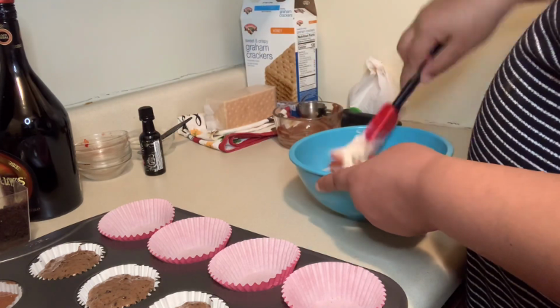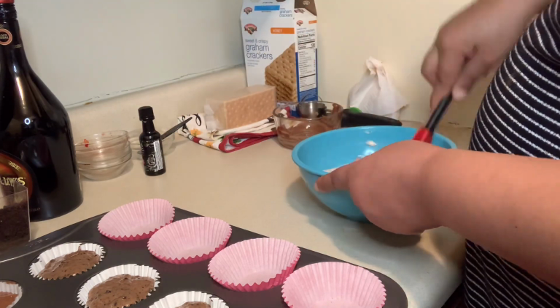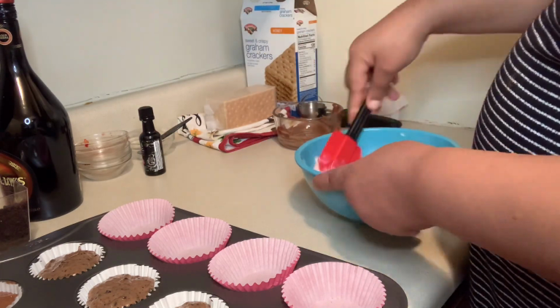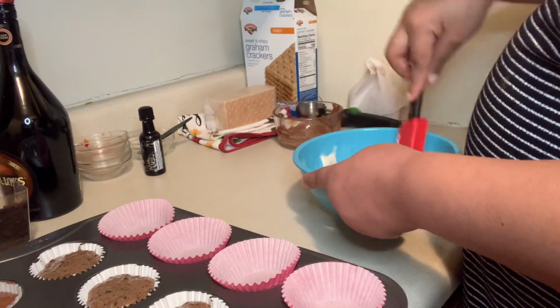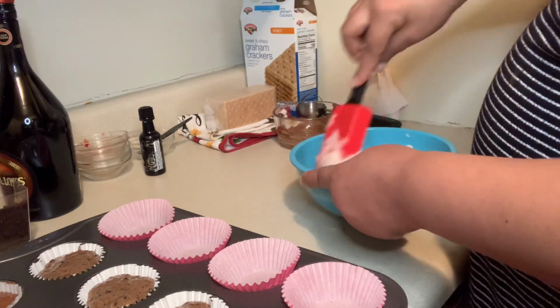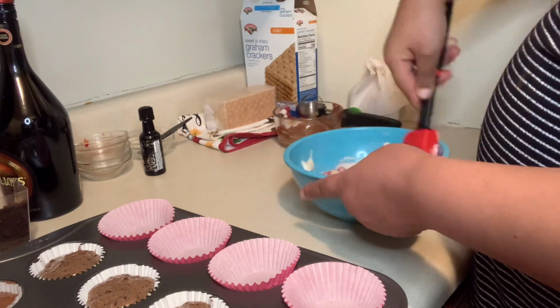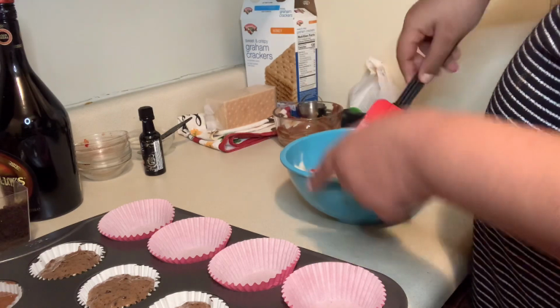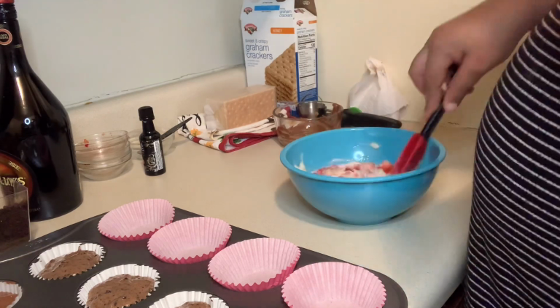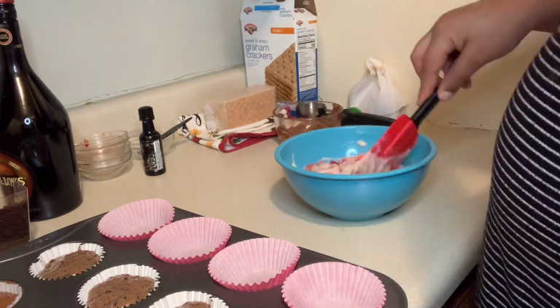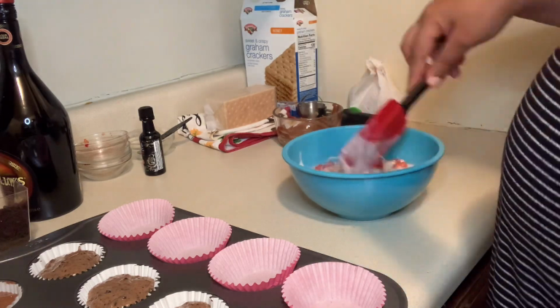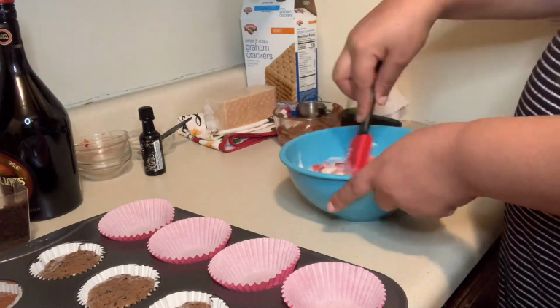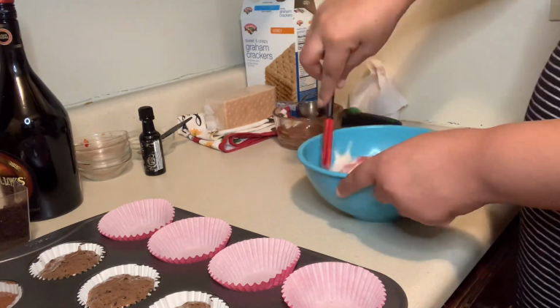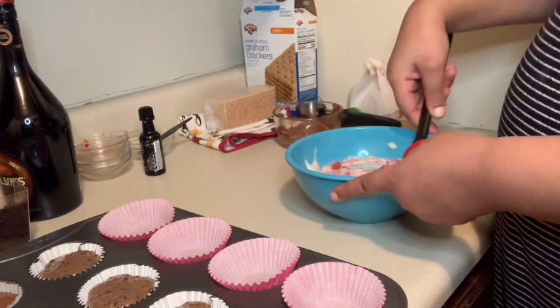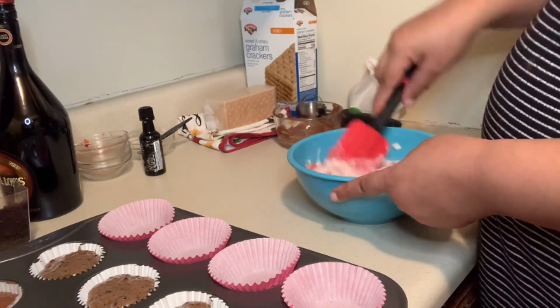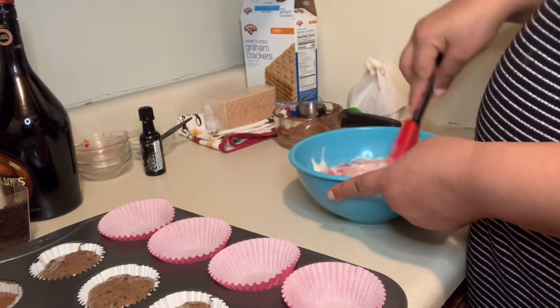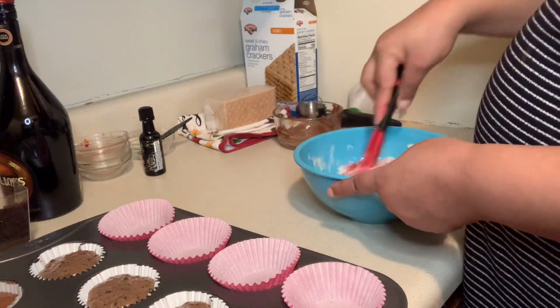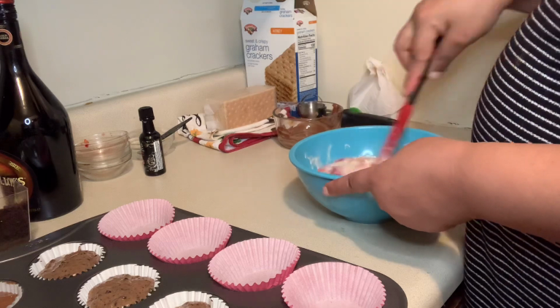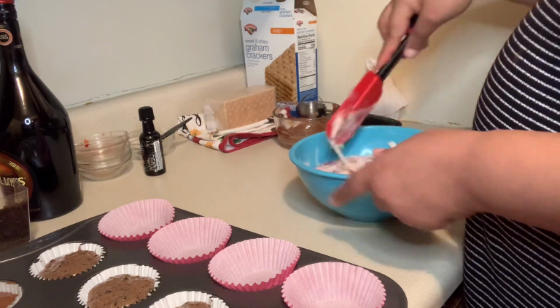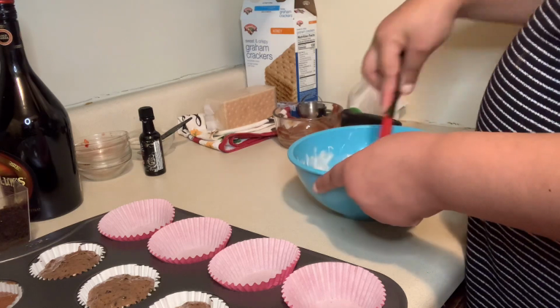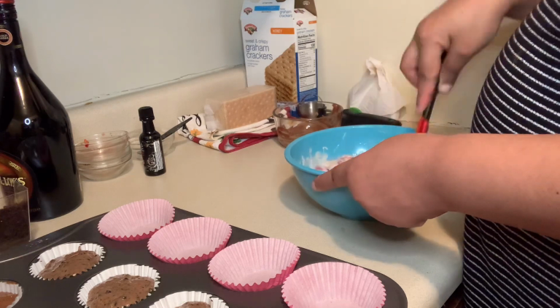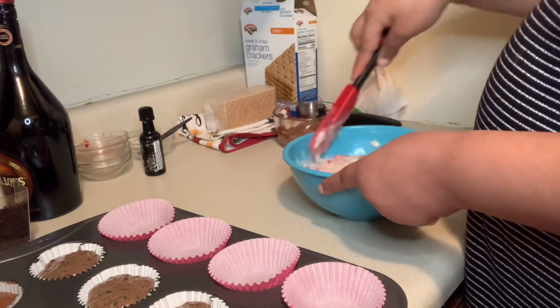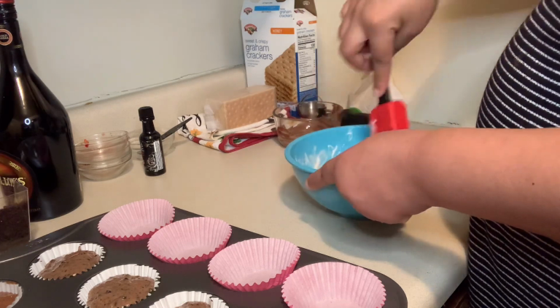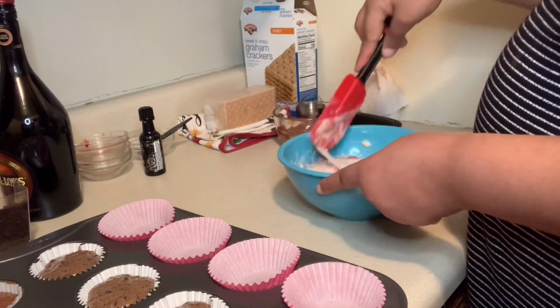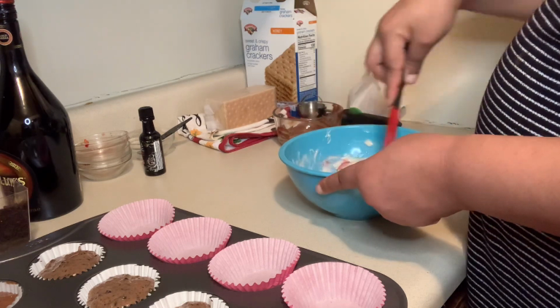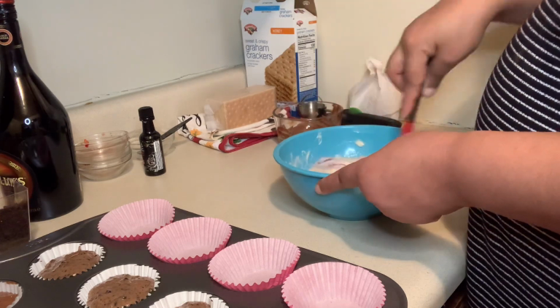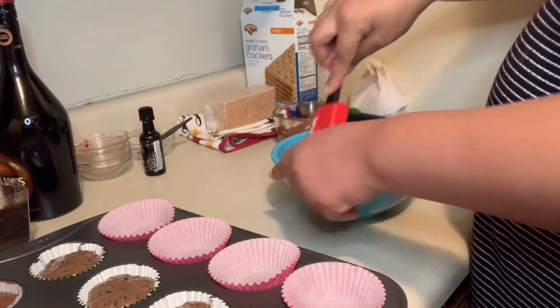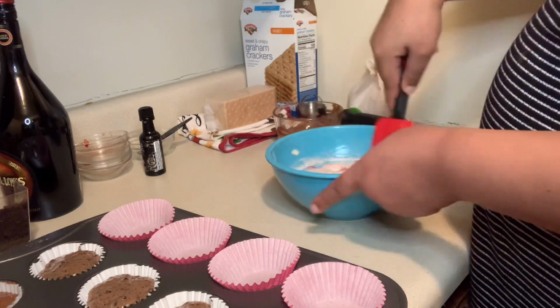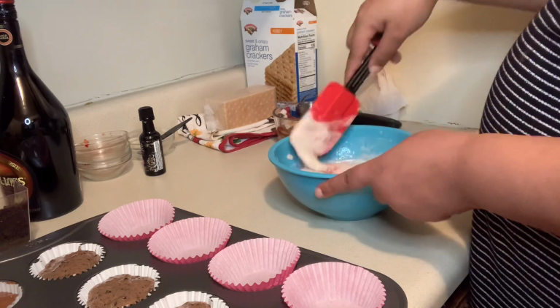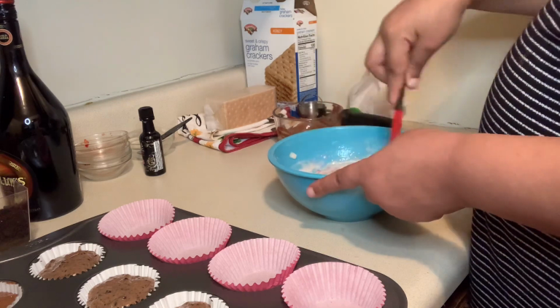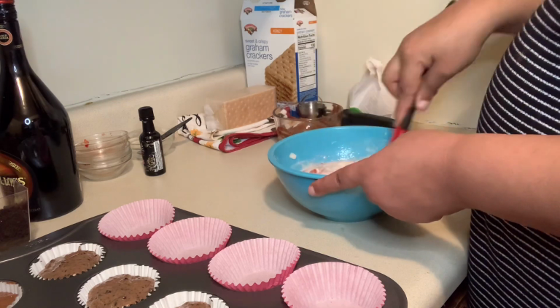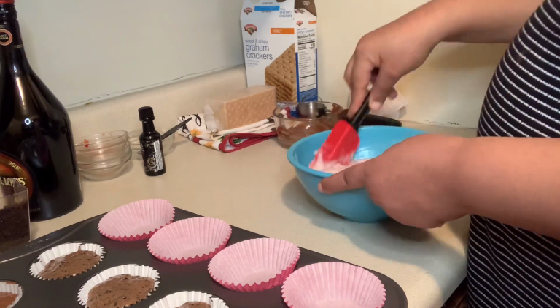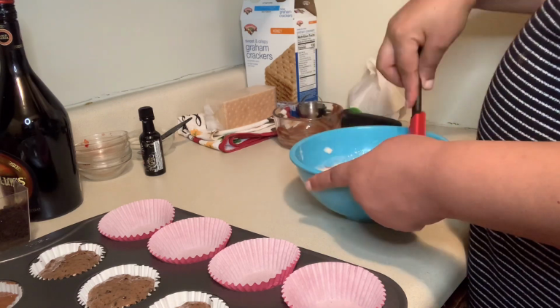With this one, I am actually not stirring — I am folding the strawberries into the cake mixture. Then I will be putting it into my cupcake liner.